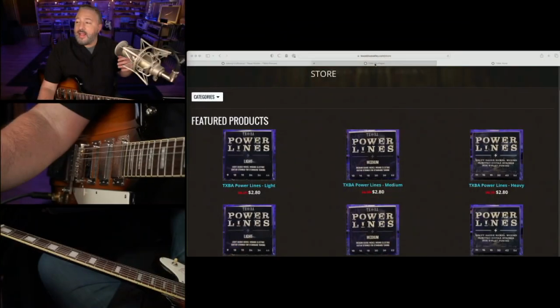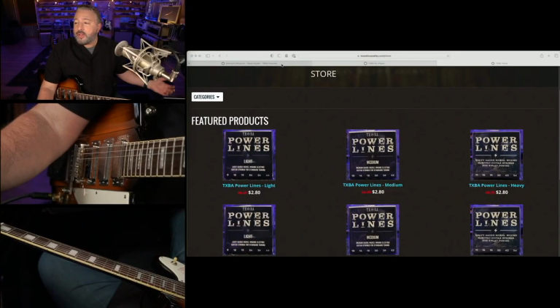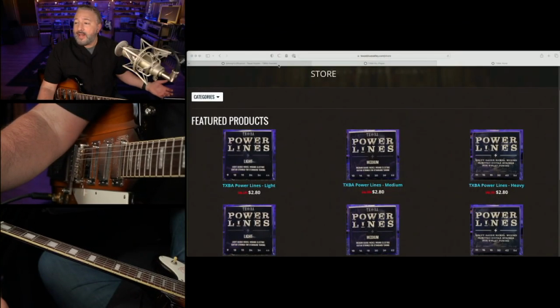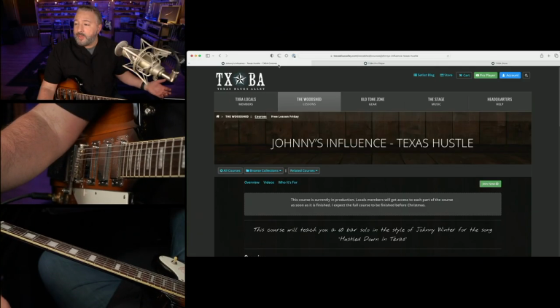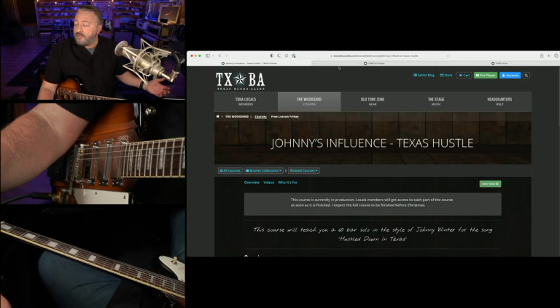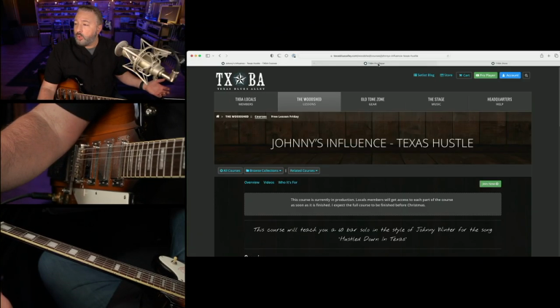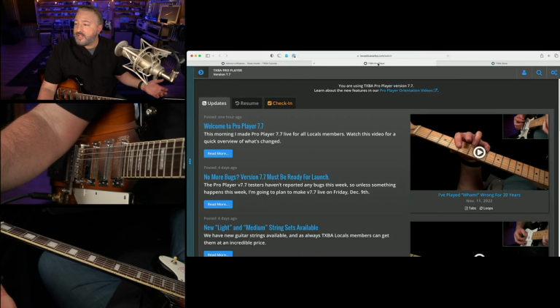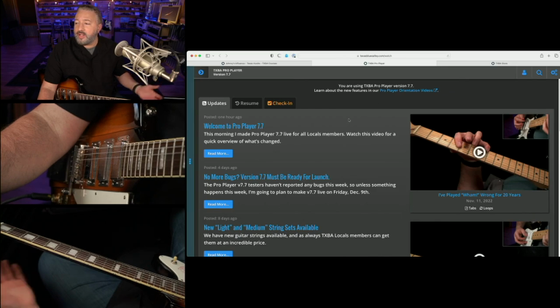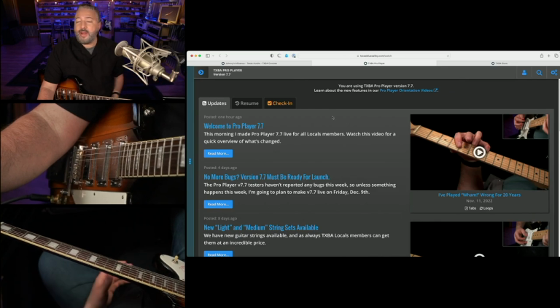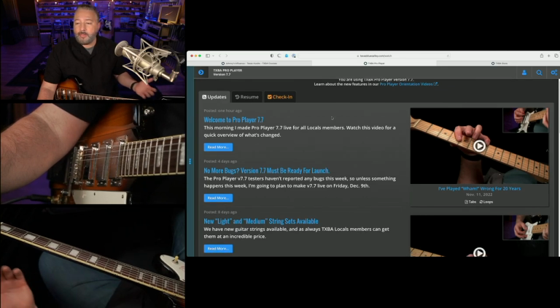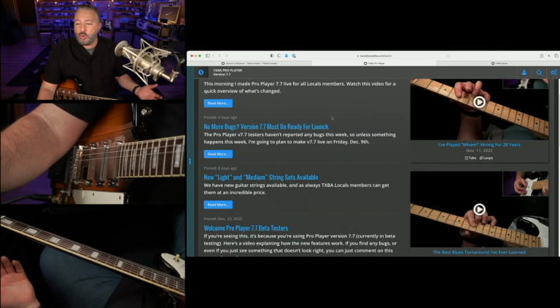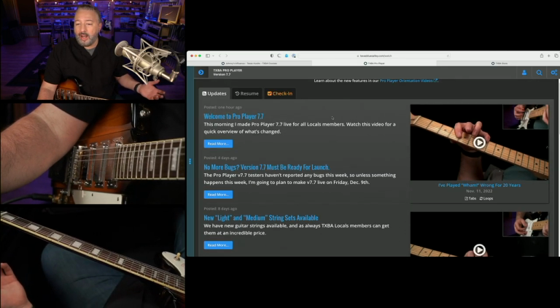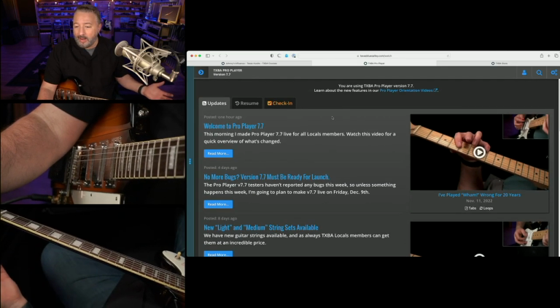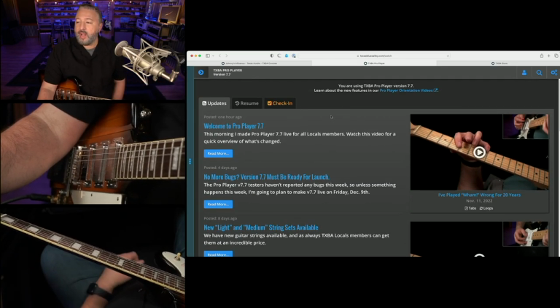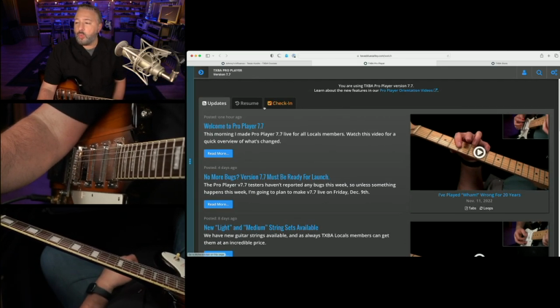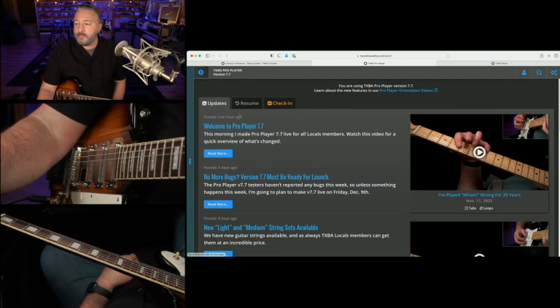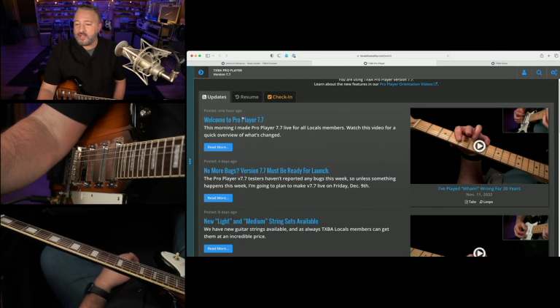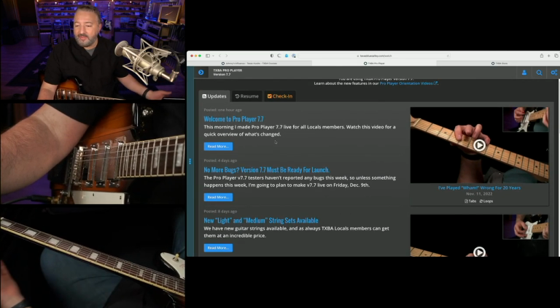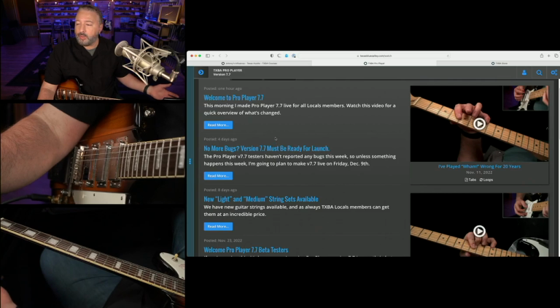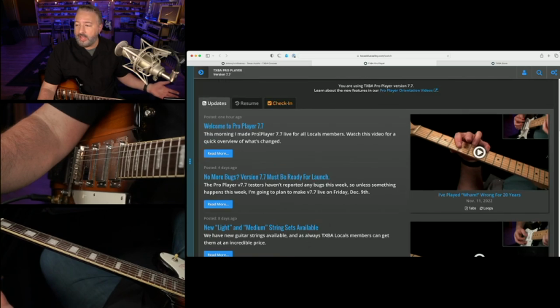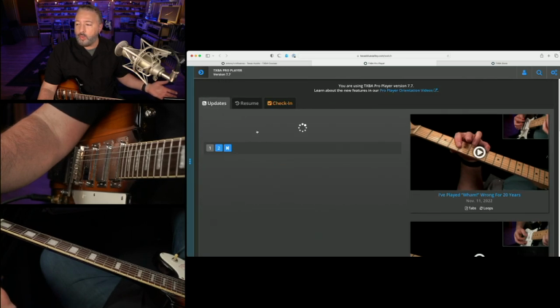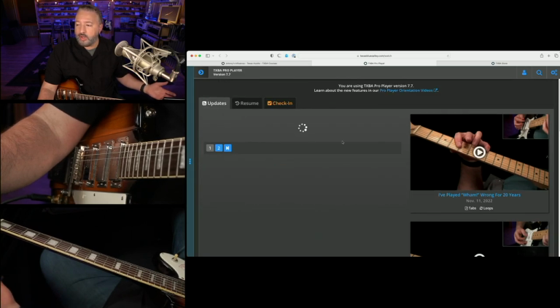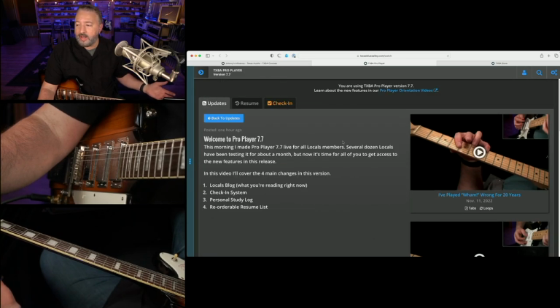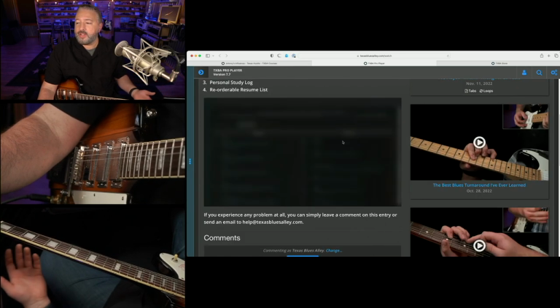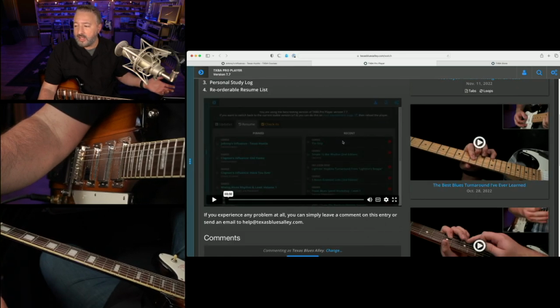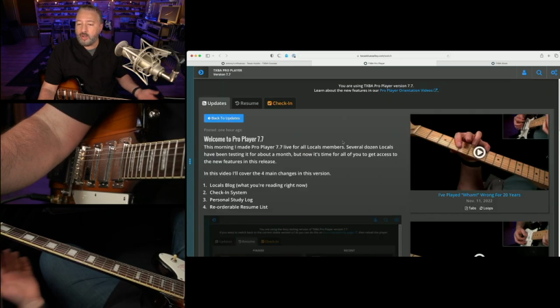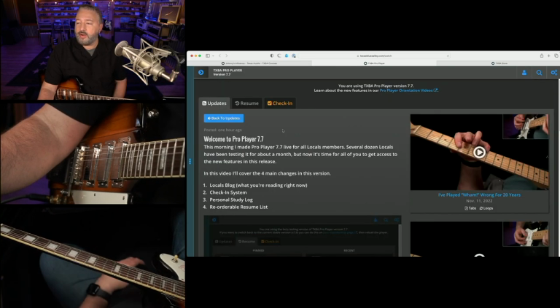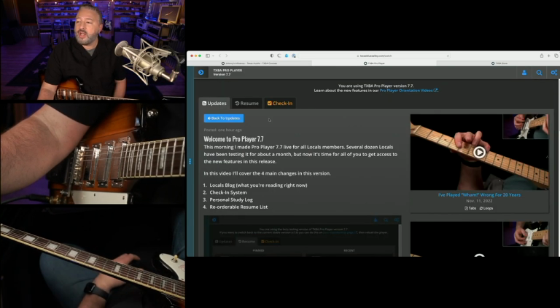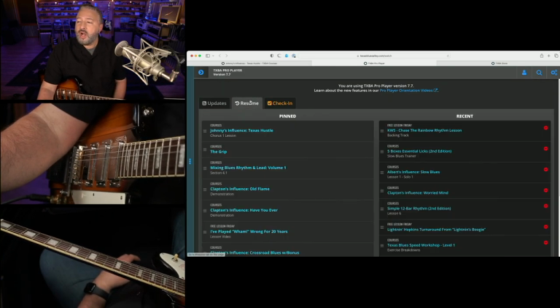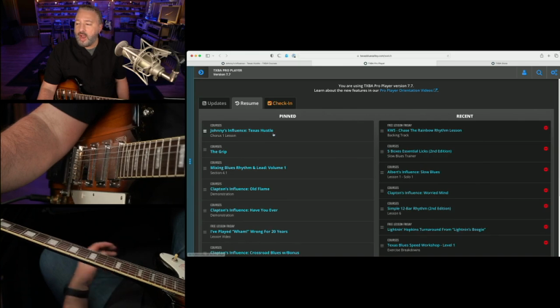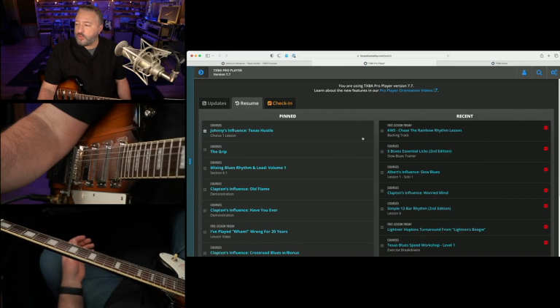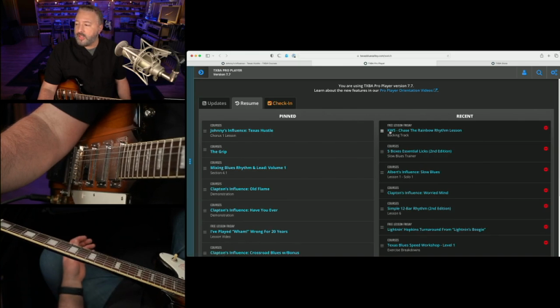The other big announcement aside from the course is that I recently made some updates to our online player. One of the updates is I have a nice blog right here where people can read announcements and comment on them. I also have a resume list which you can reorder and pin stuff and everything like that.